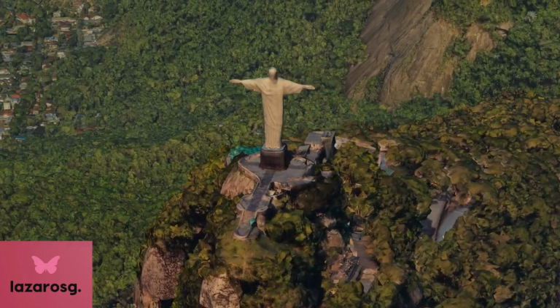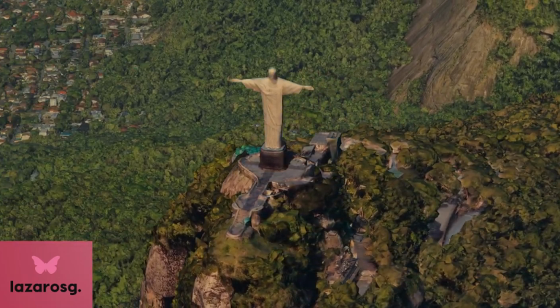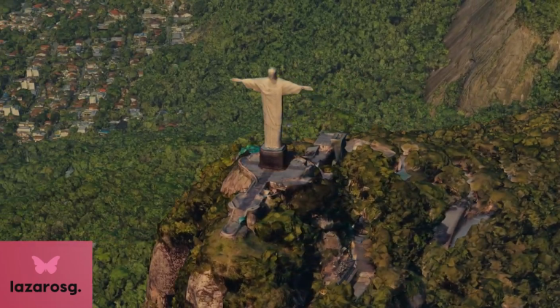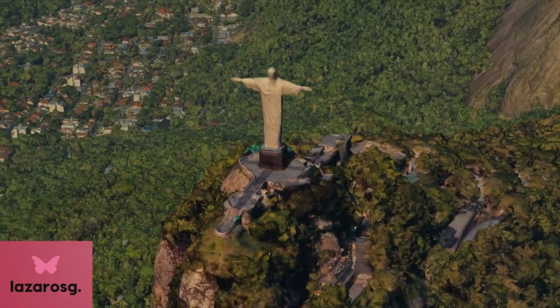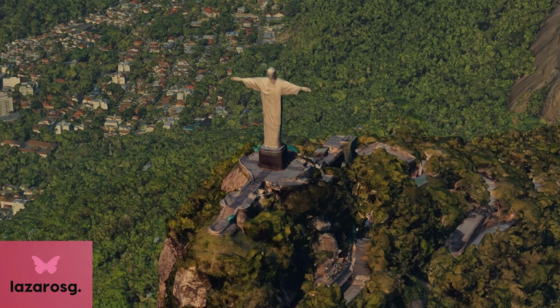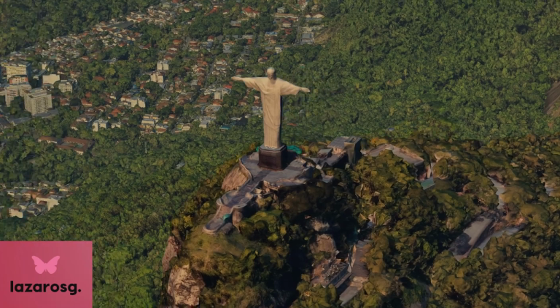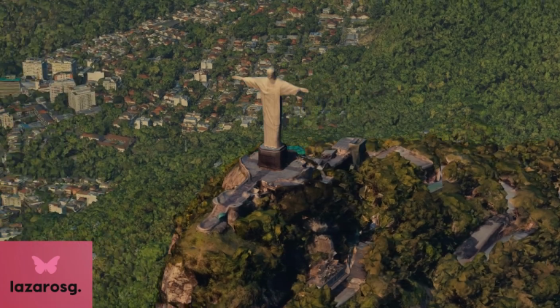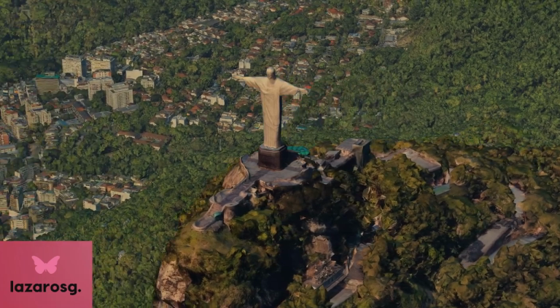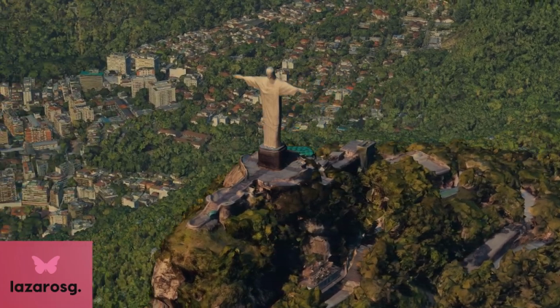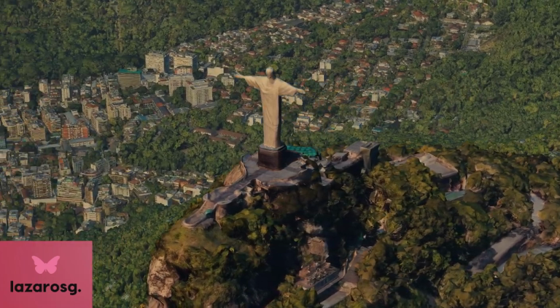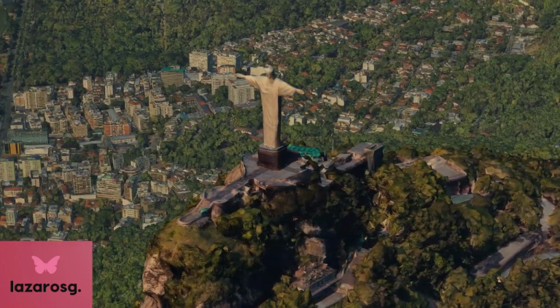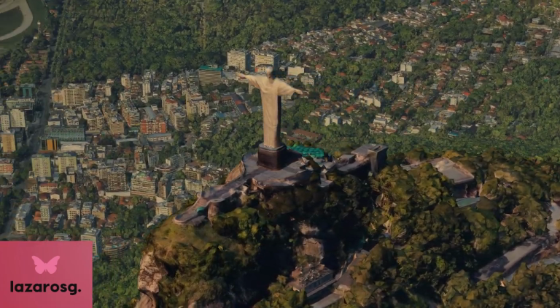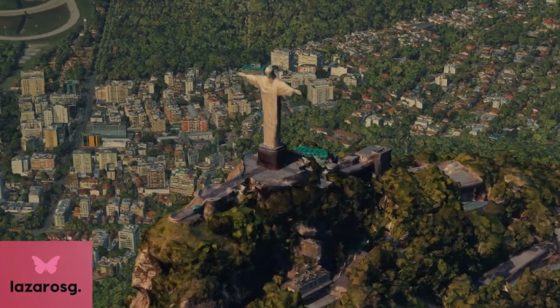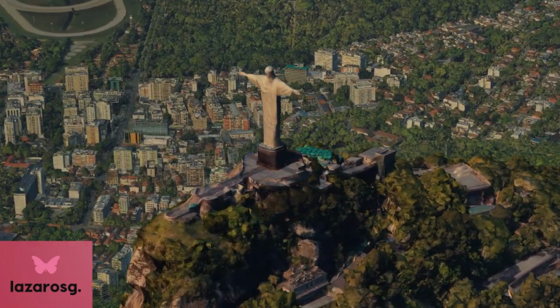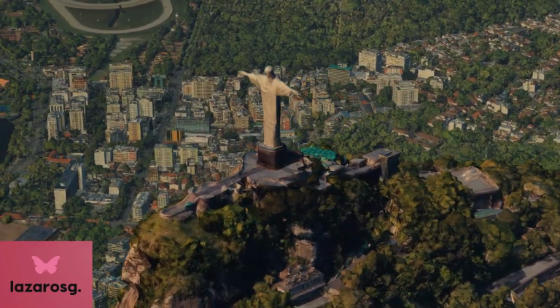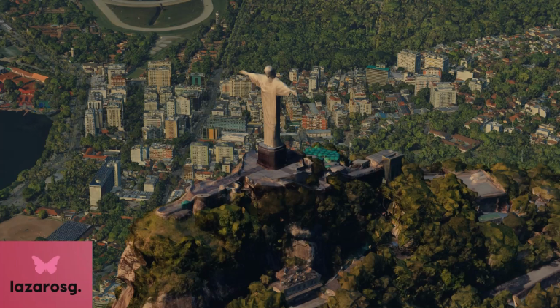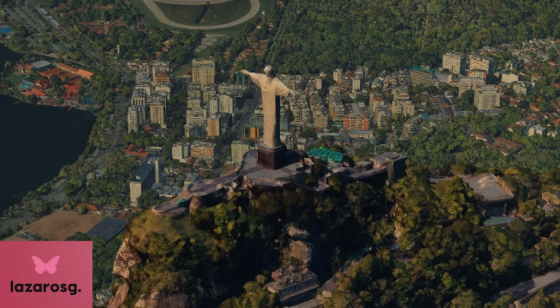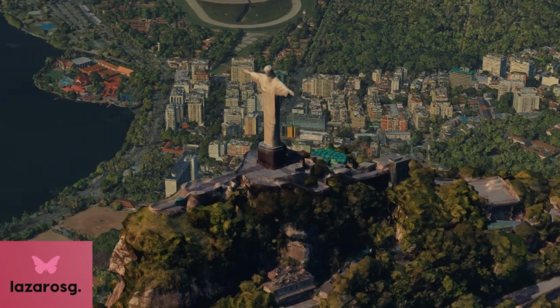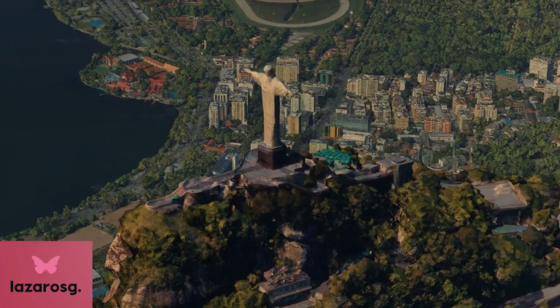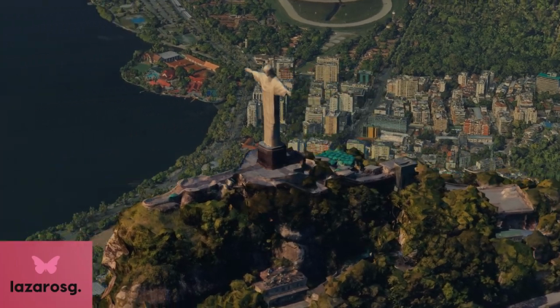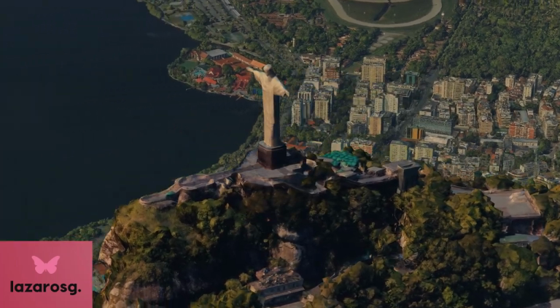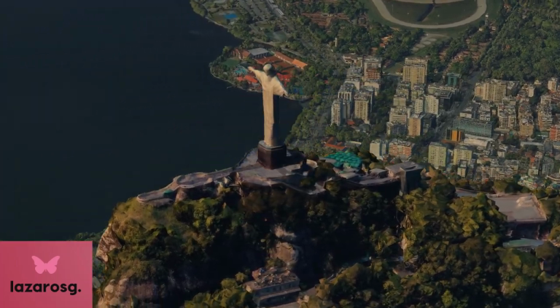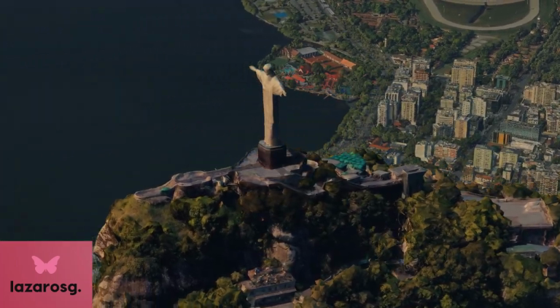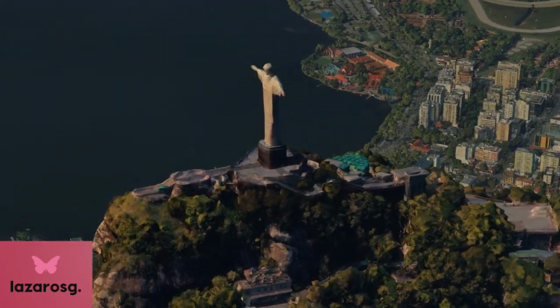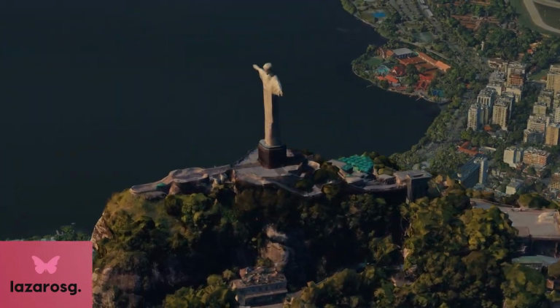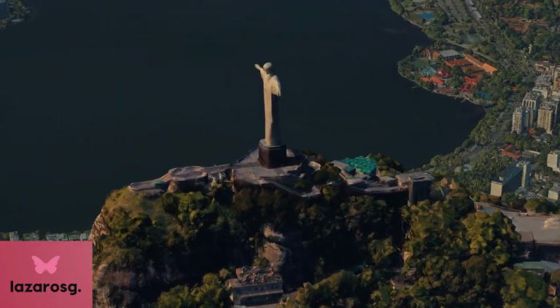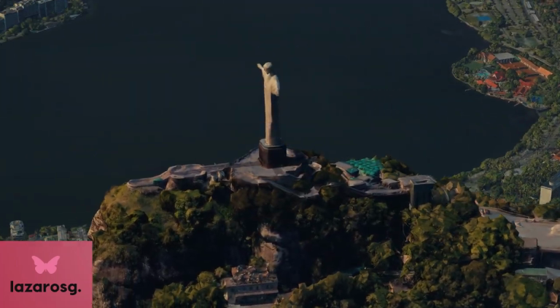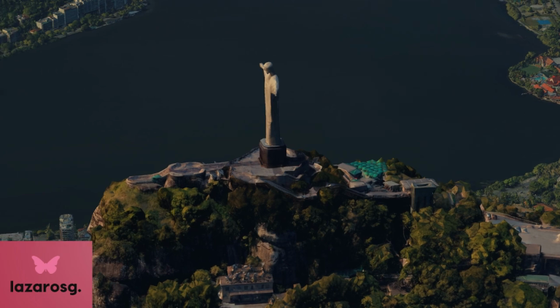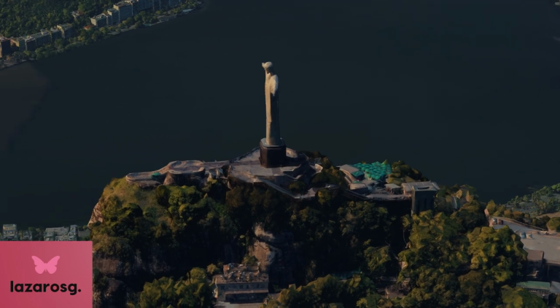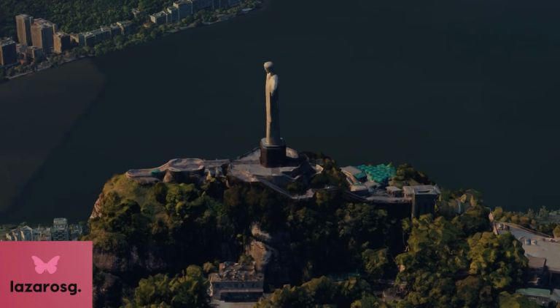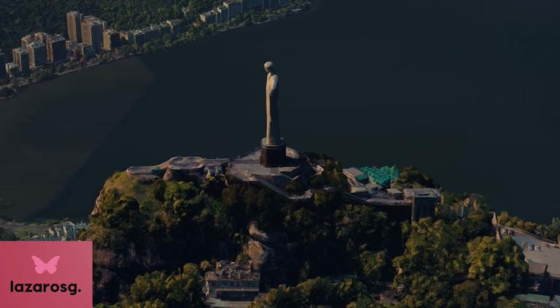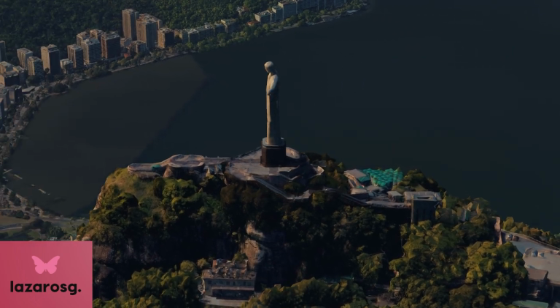Its arms stretch out to a width of 28 meters (92 feet), symbolizing peace and welcoming. It sits atop Mount Corcovado, providing a stunning view of the city, Guanabara Bay, and the surrounding landscape.